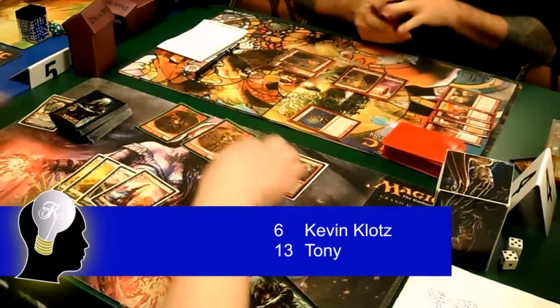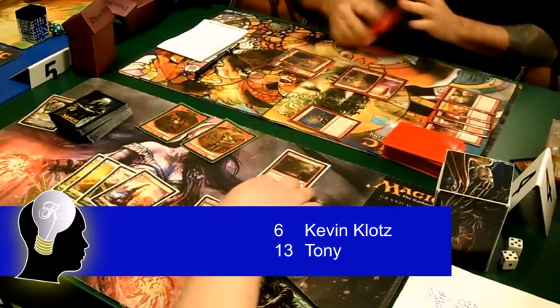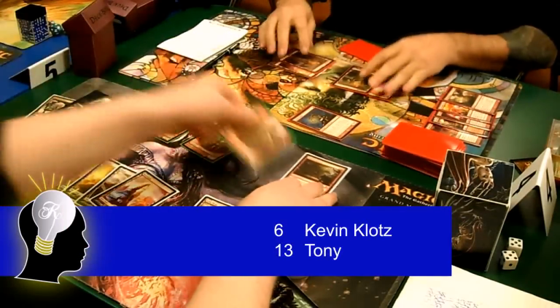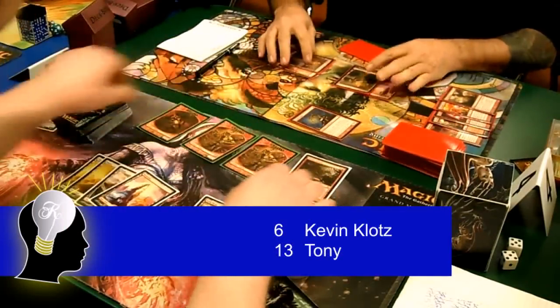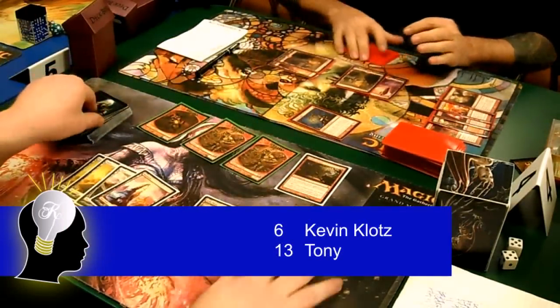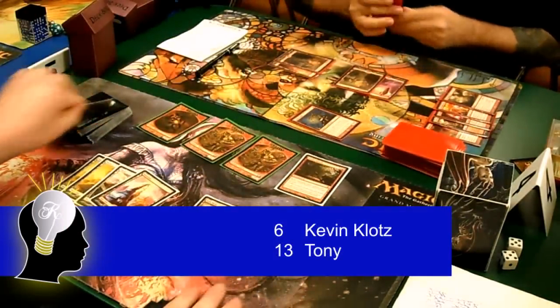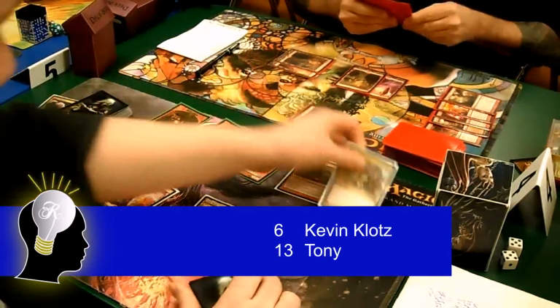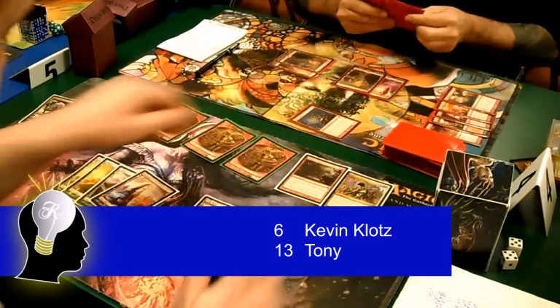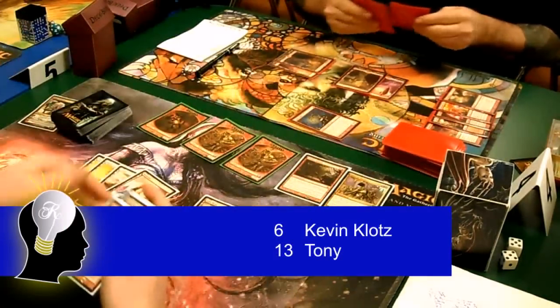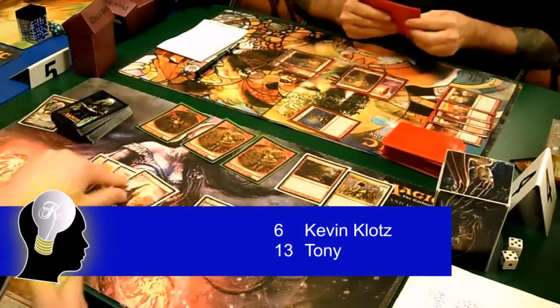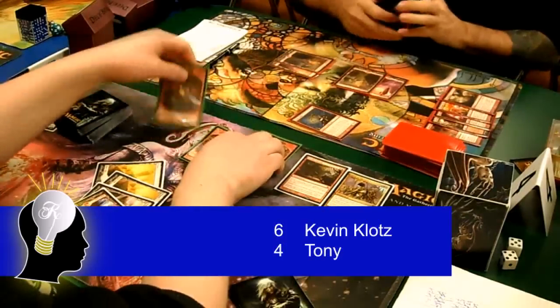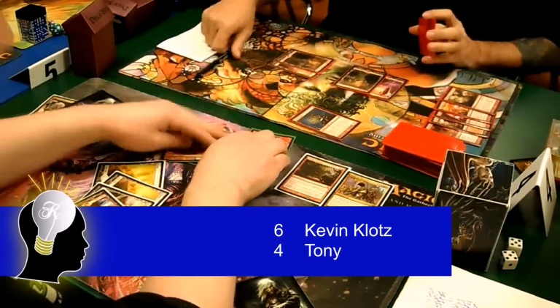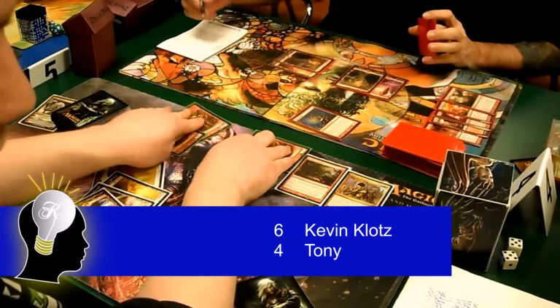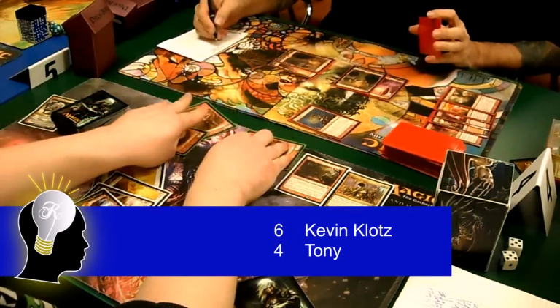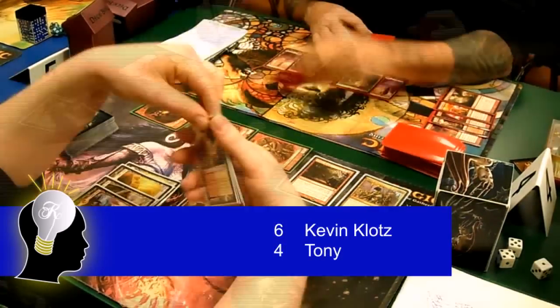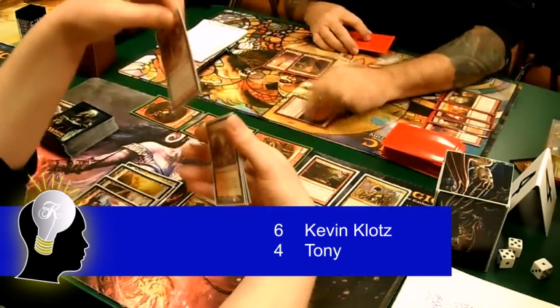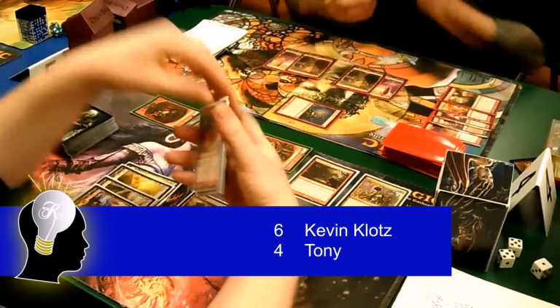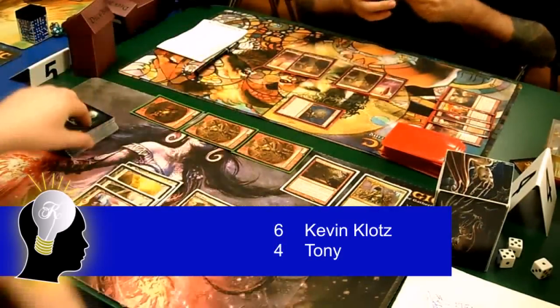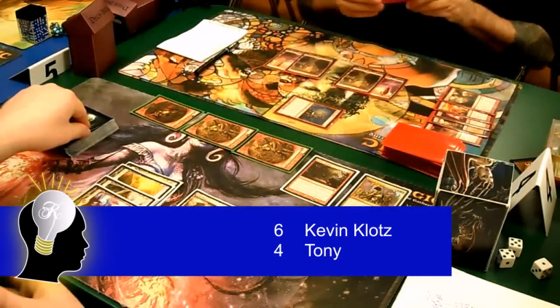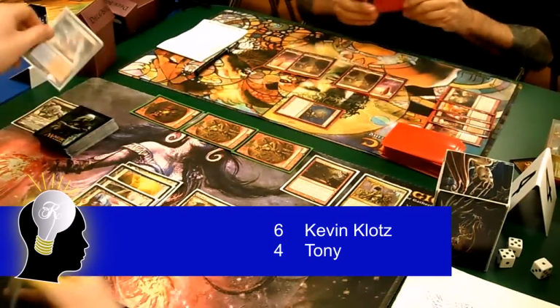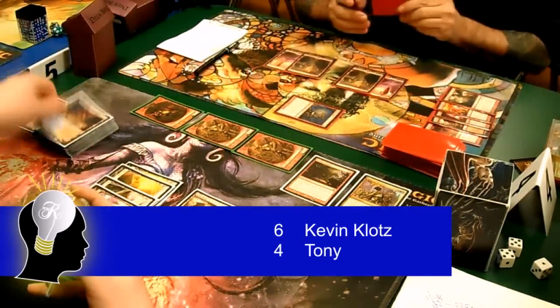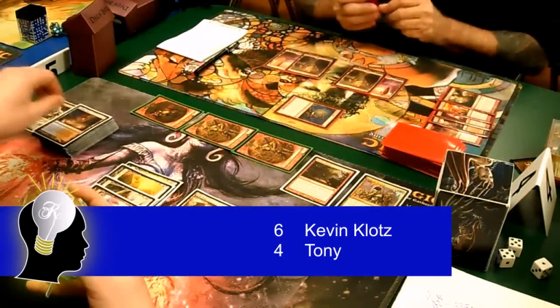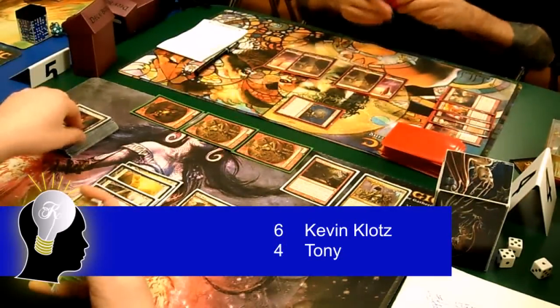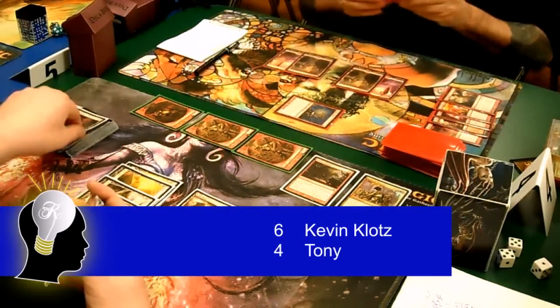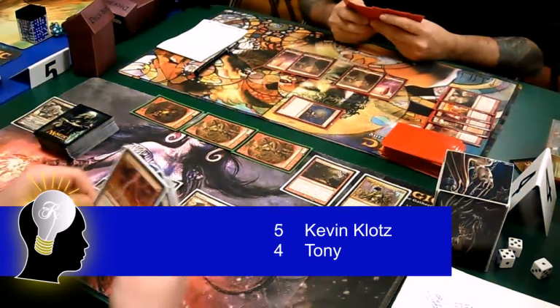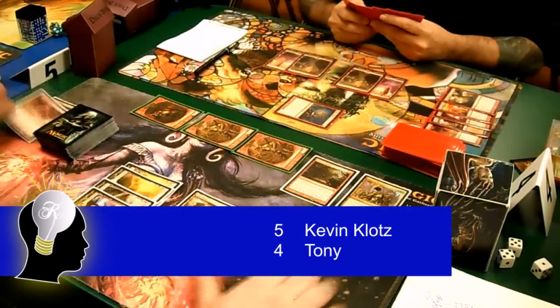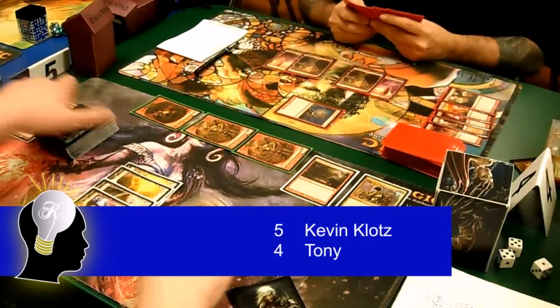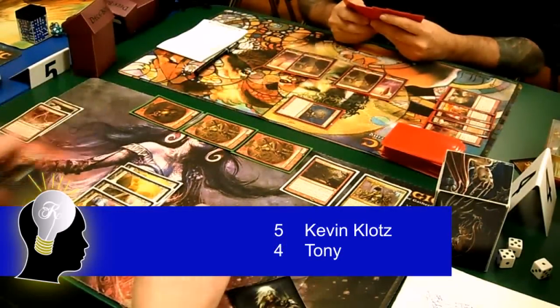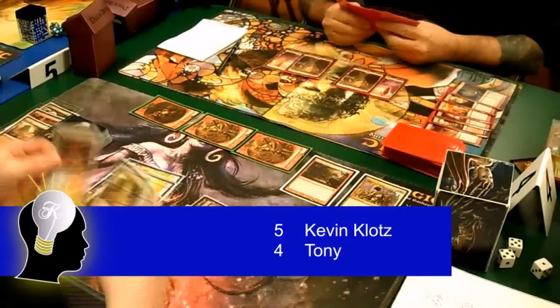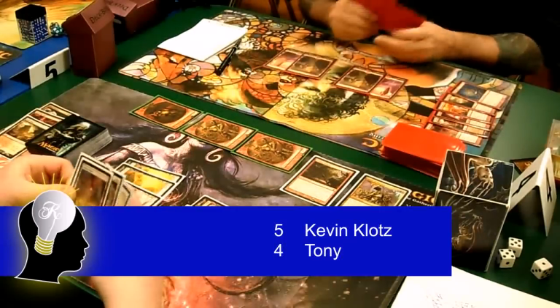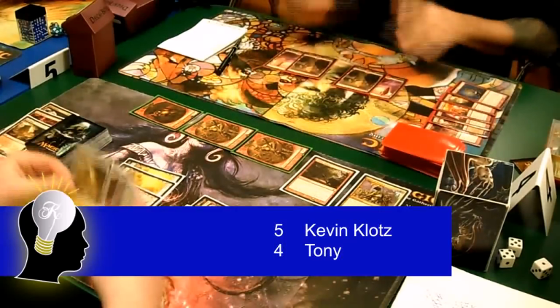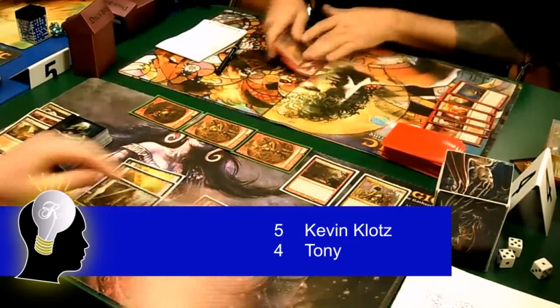On my turn I got another goblin token, cast Glory of Warfare, and swung for 9 damage. Tony attacked with his Goblin Guide; I cracked my fetch land and used a Lightning Bolt to kill his Goblin Guide, and then Tony scooped the game.